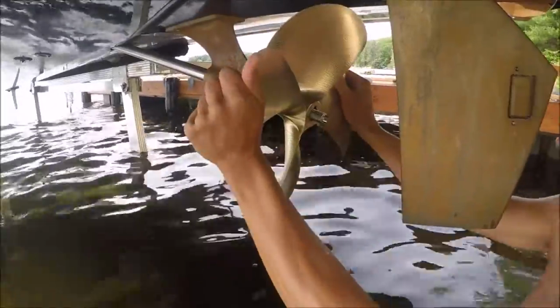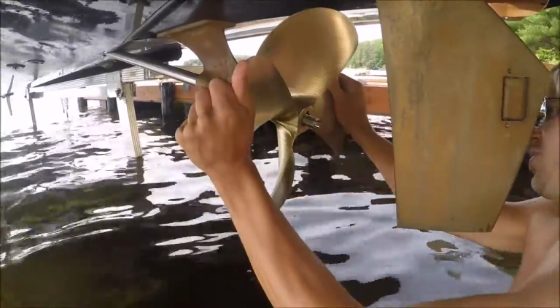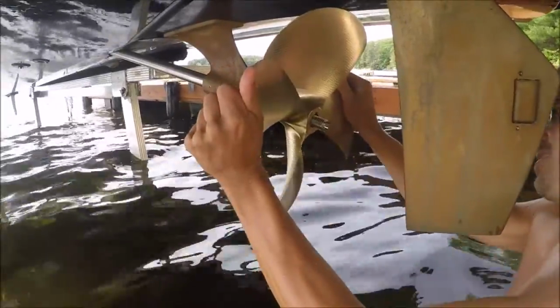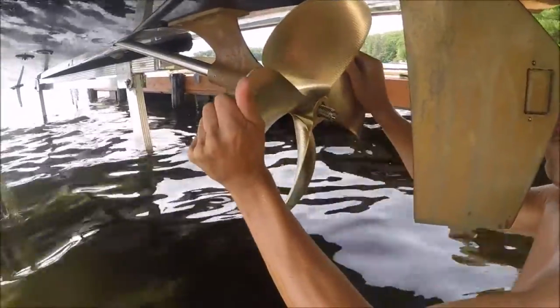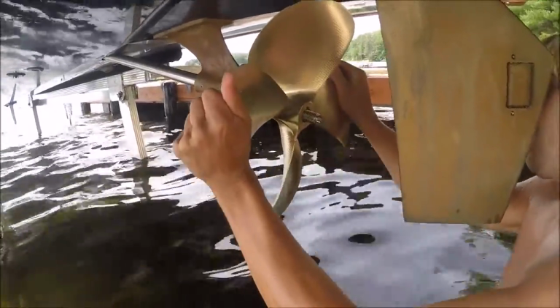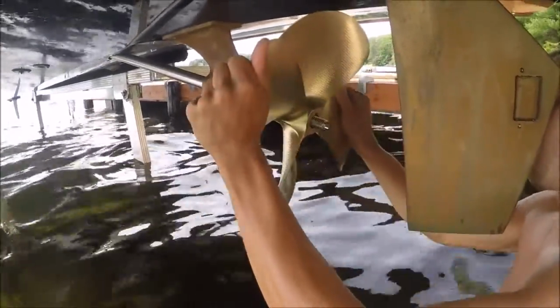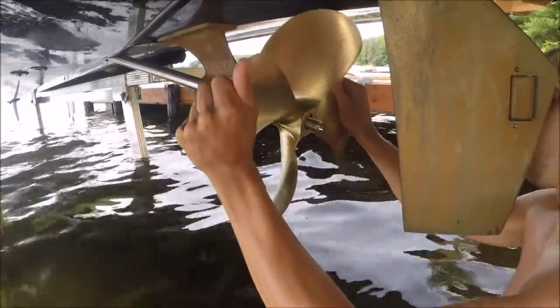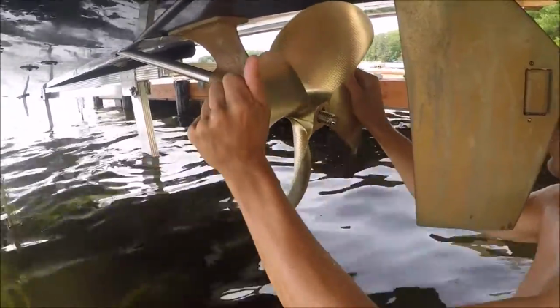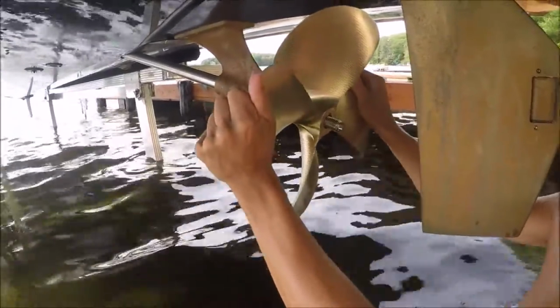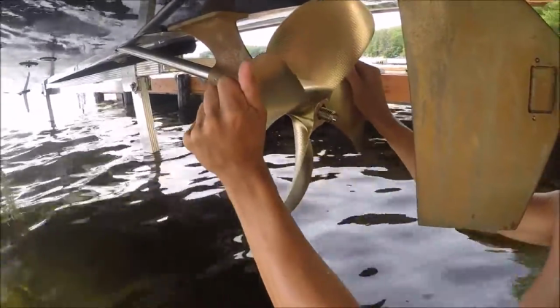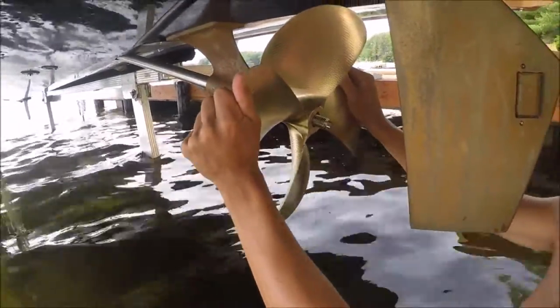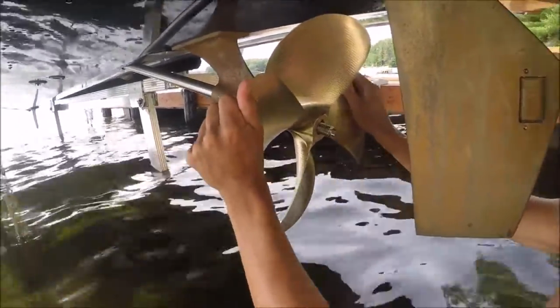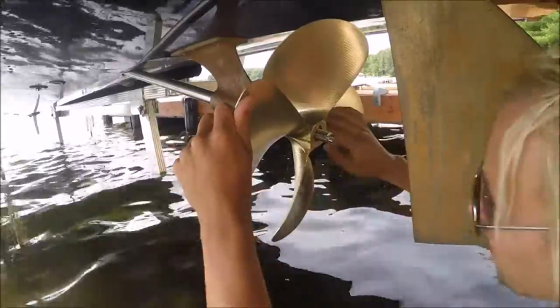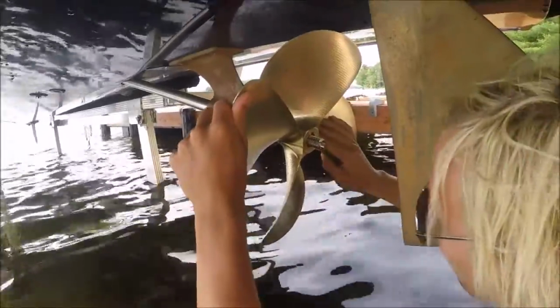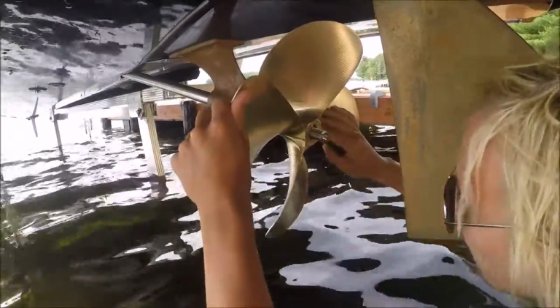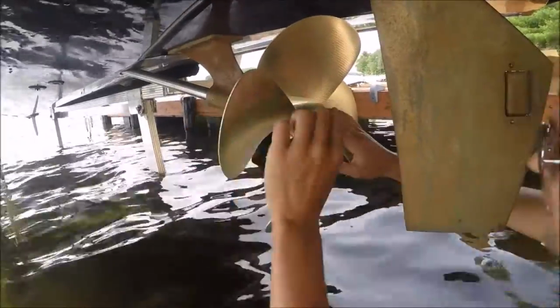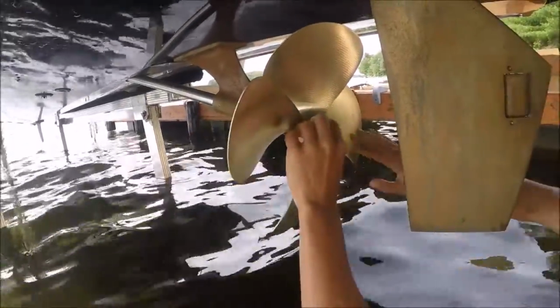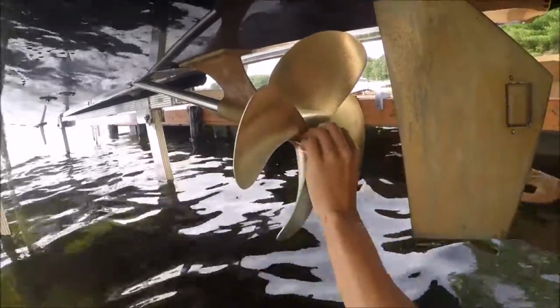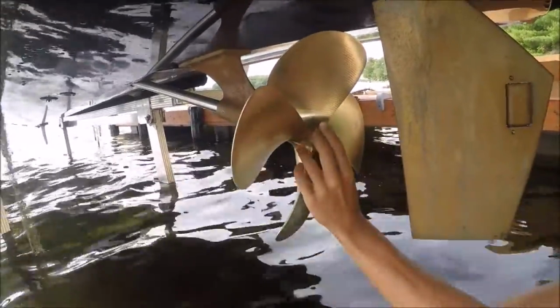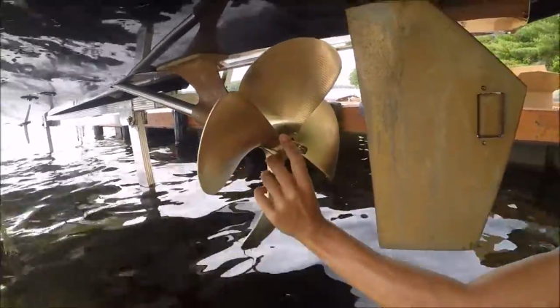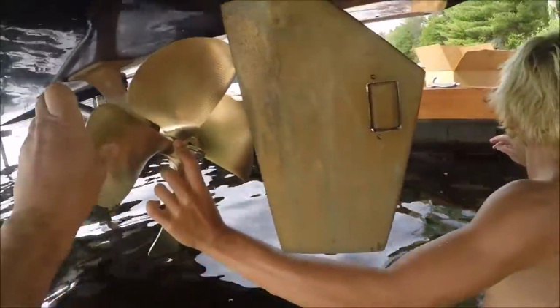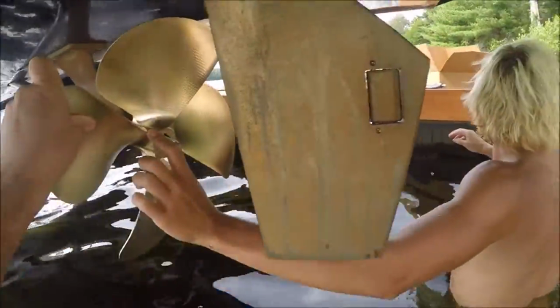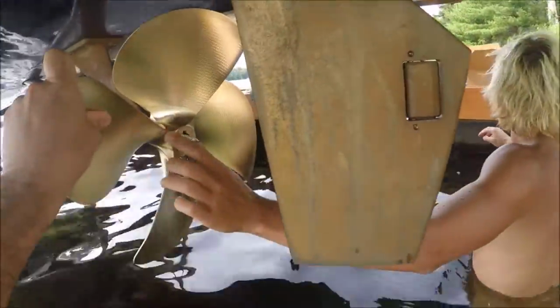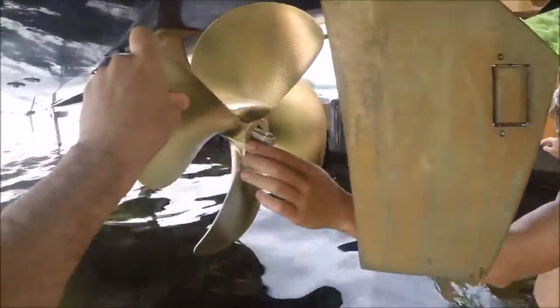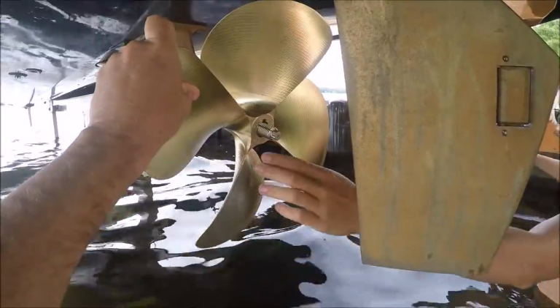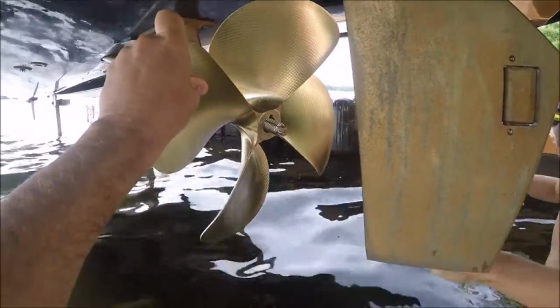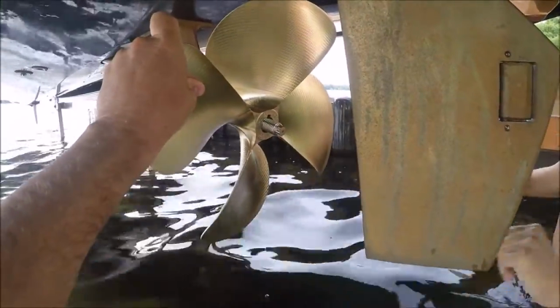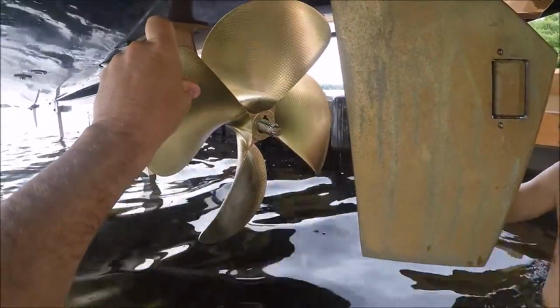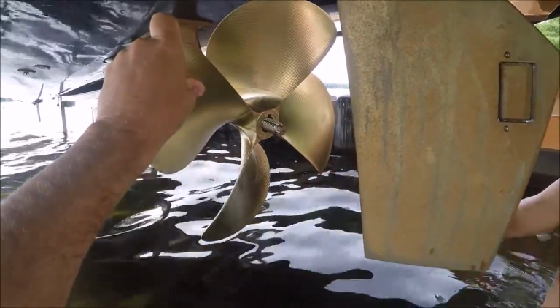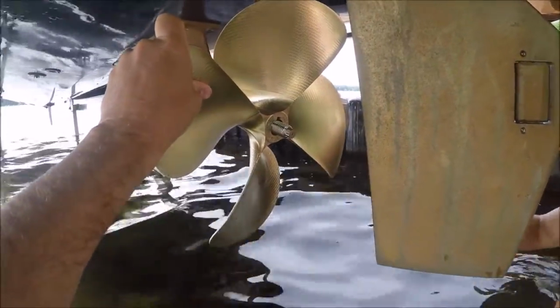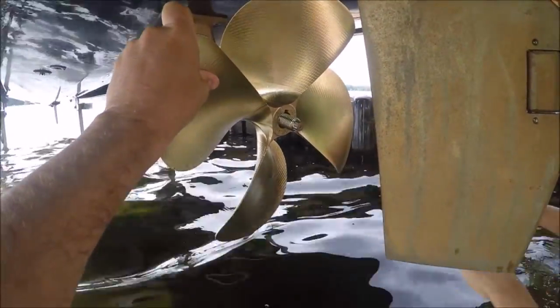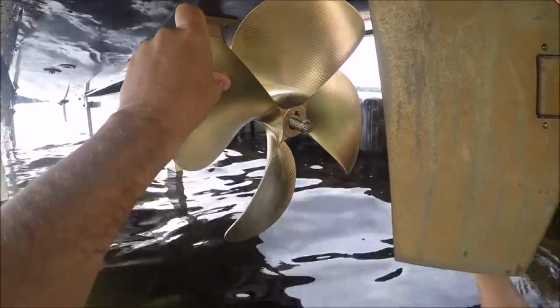I'm going to twist it, make sure the whole thing twists — and it does. Now we're going to go get the nut. "The nut?" Oh no, not the nut — the prop.